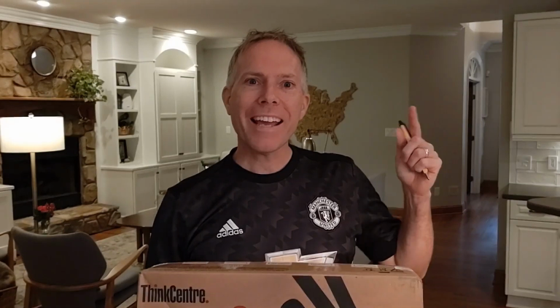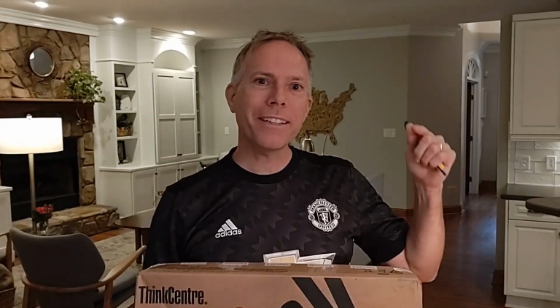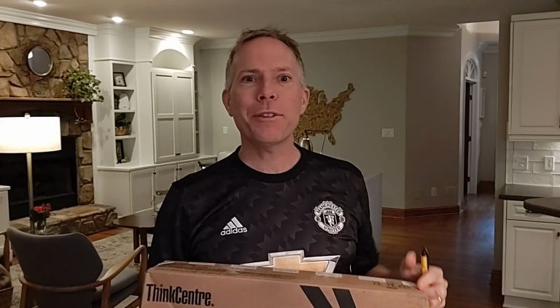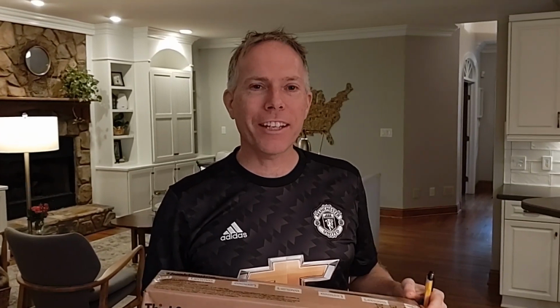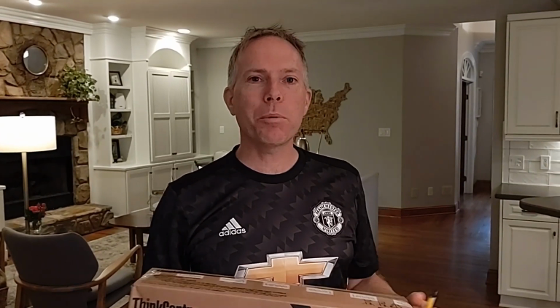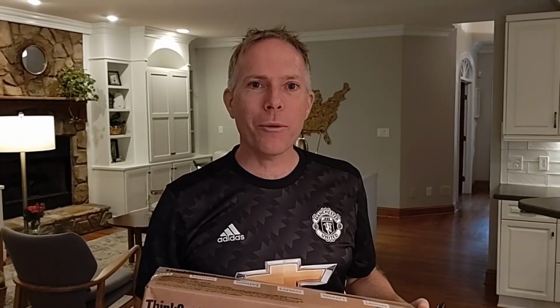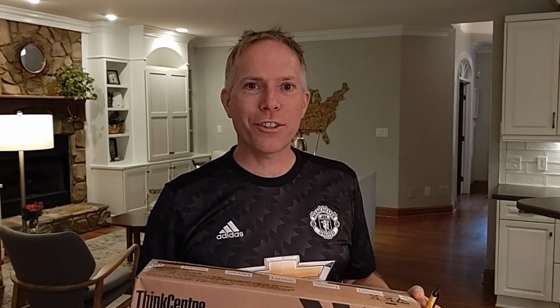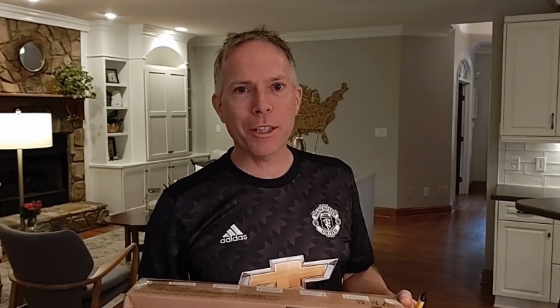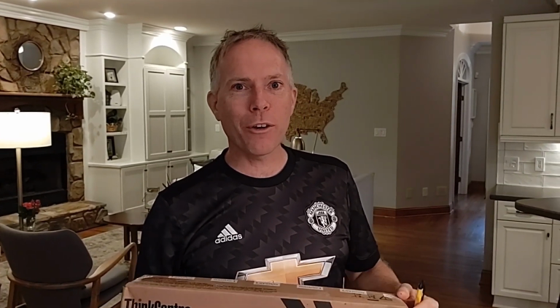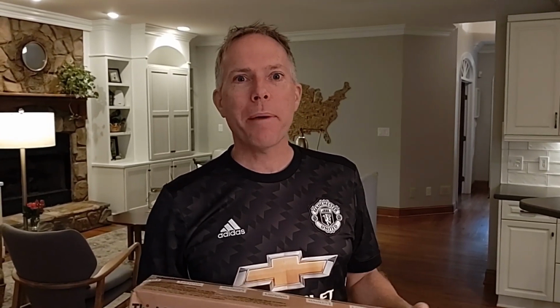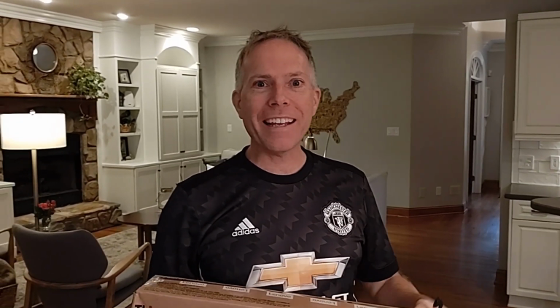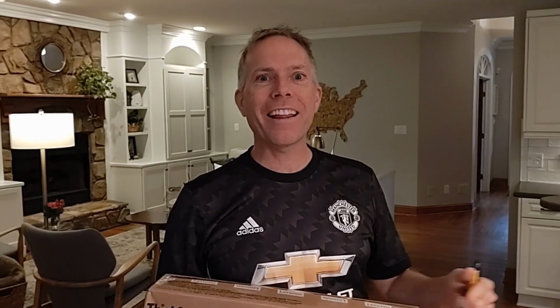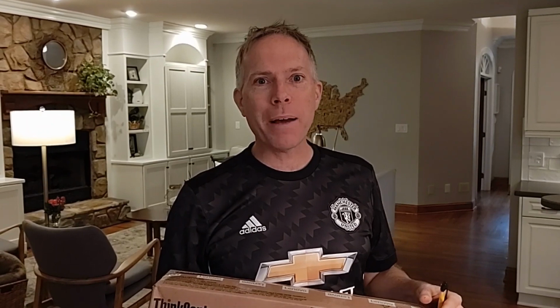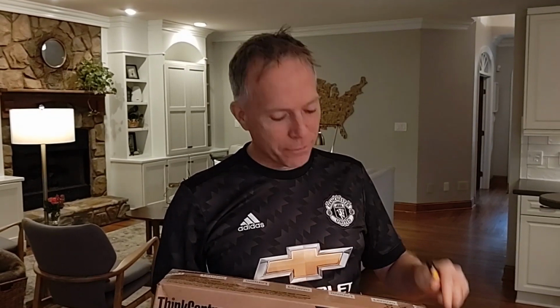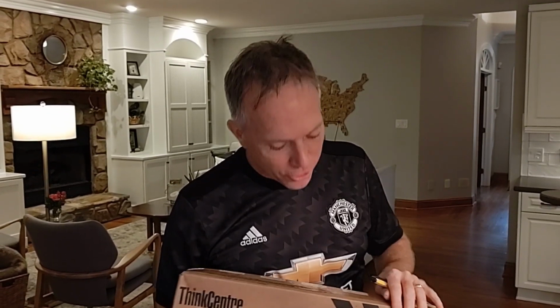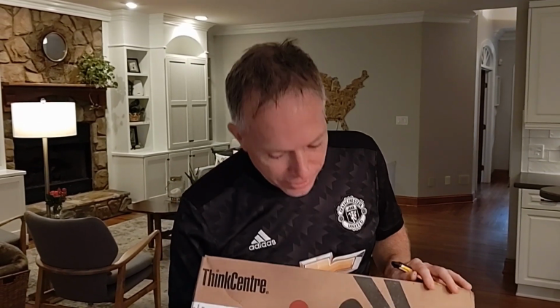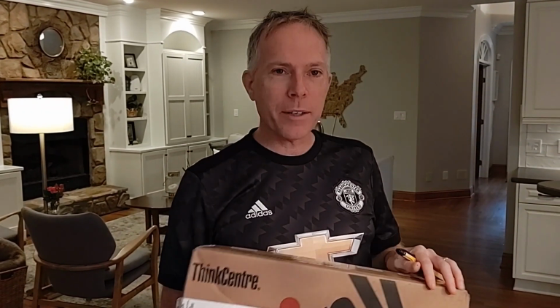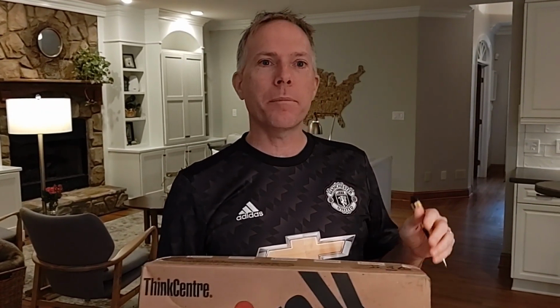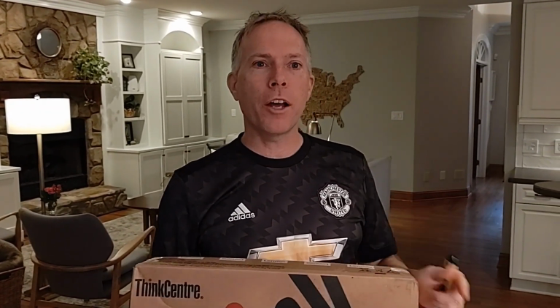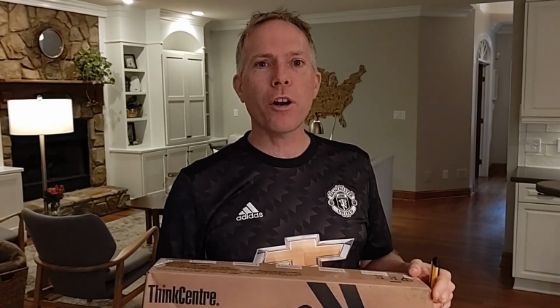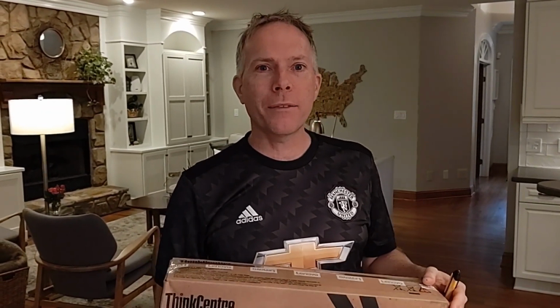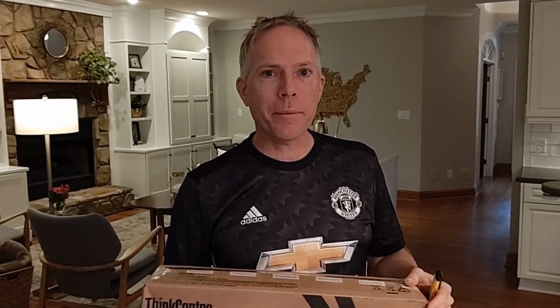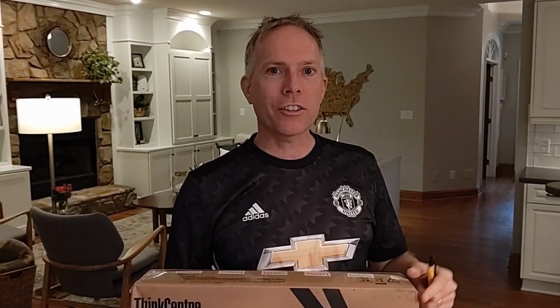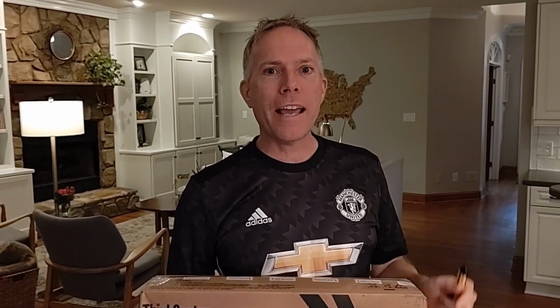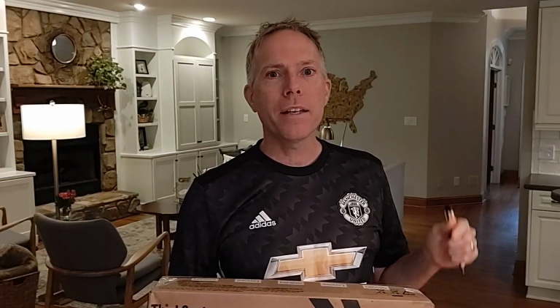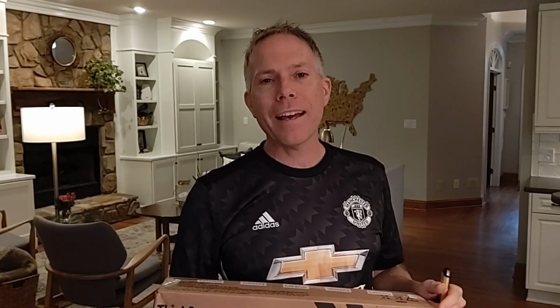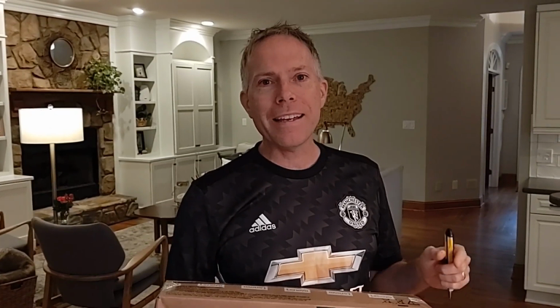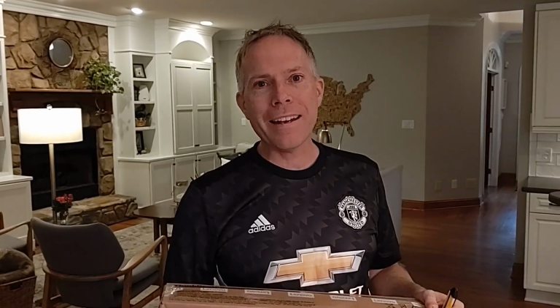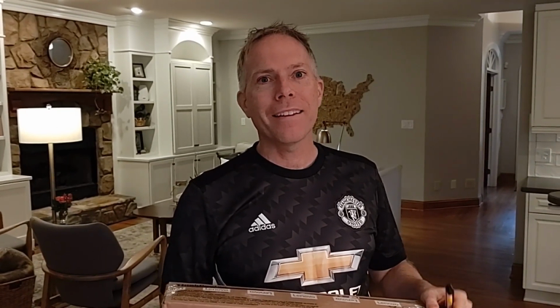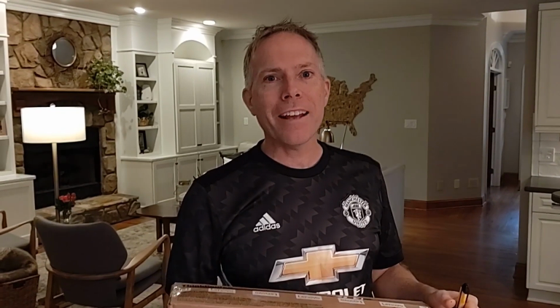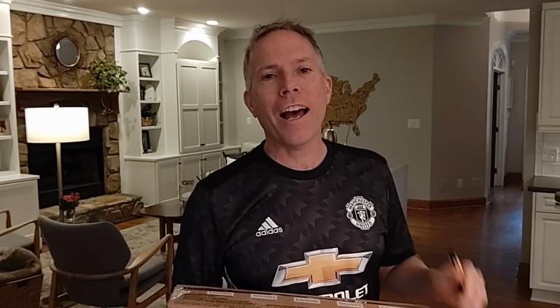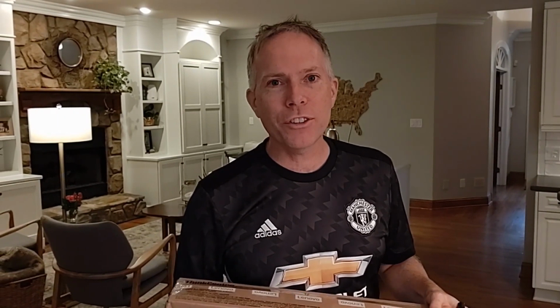Hey everybody, Thomas Vanderkin, Global Account Manager from Lenovo. Back again, I got another unboxing video. This time it's a new product that we have coming out. It's called the M90N Nano IOT.